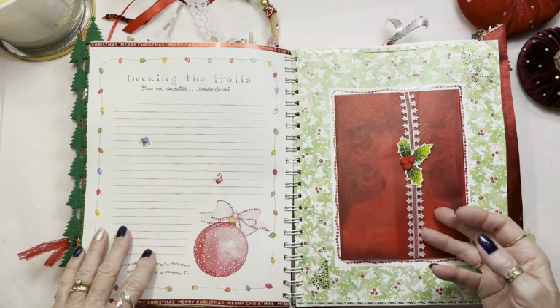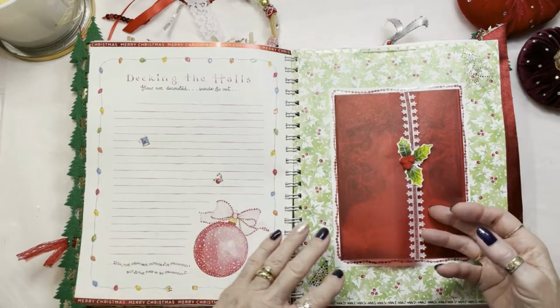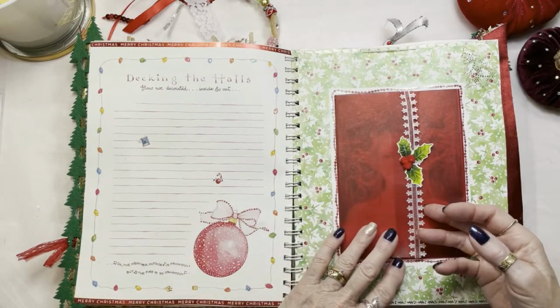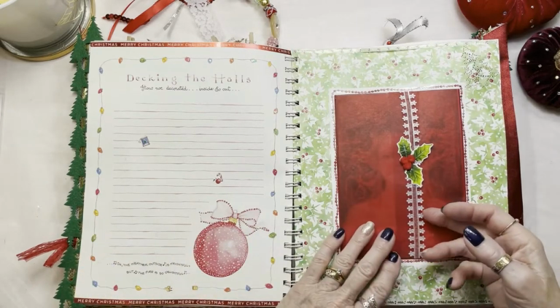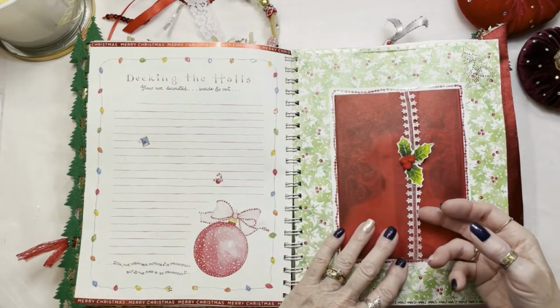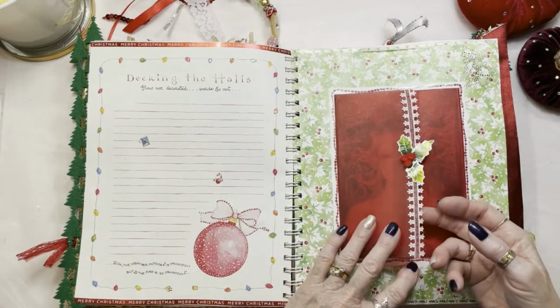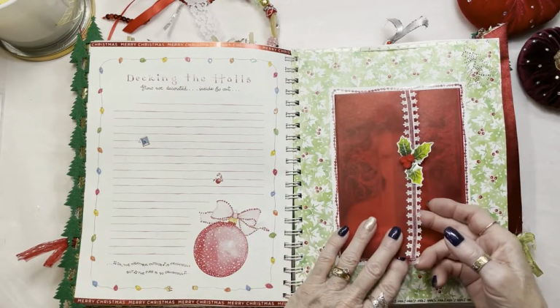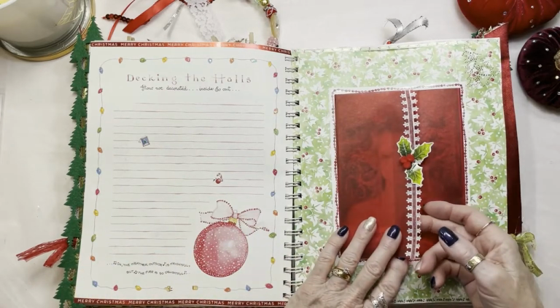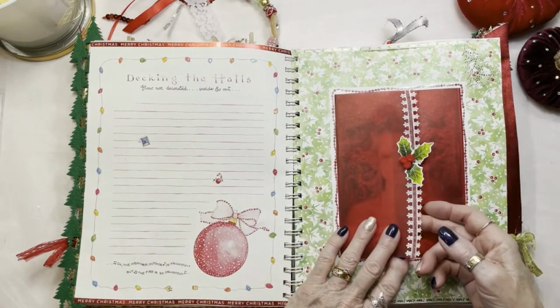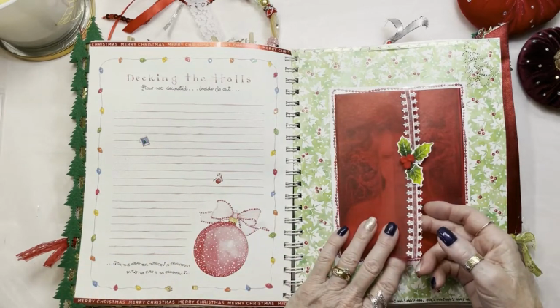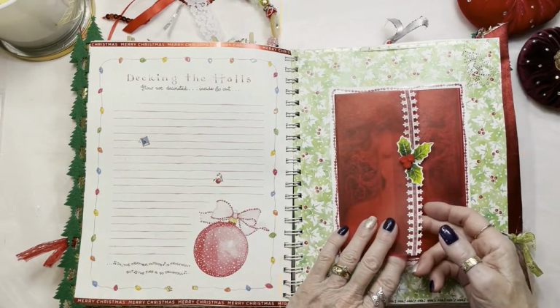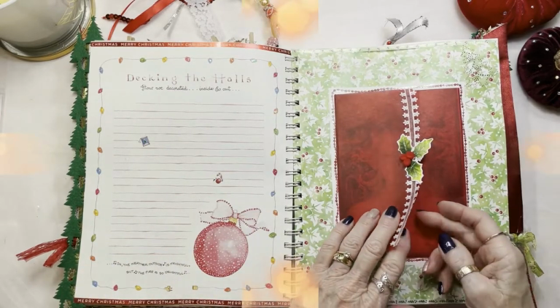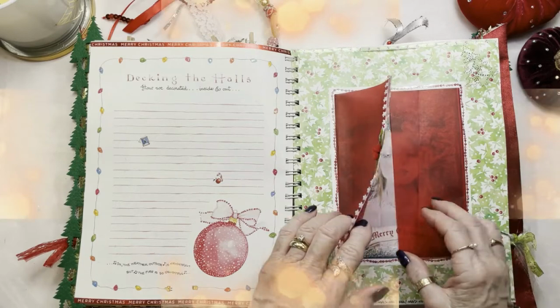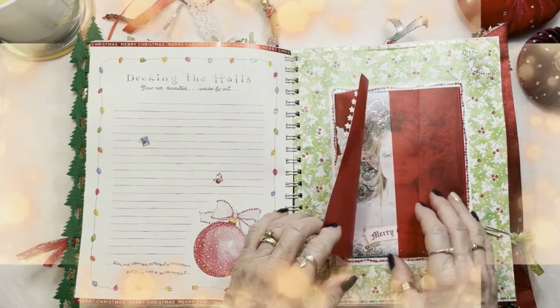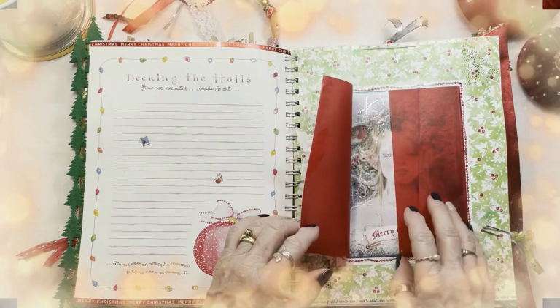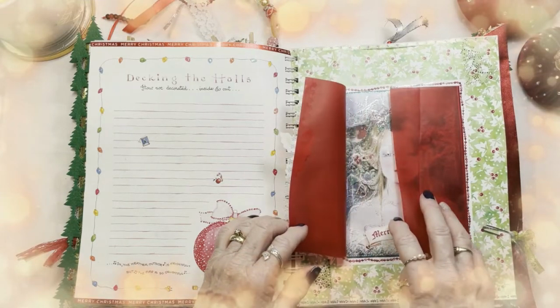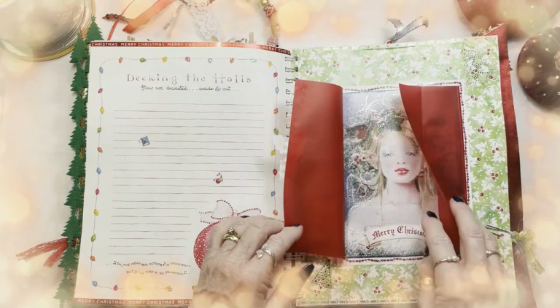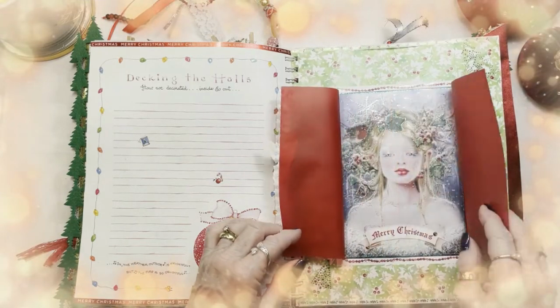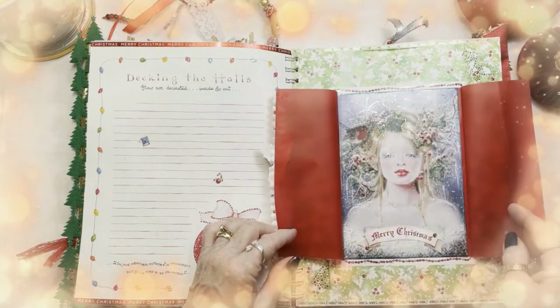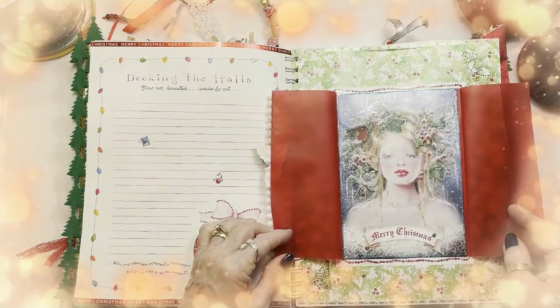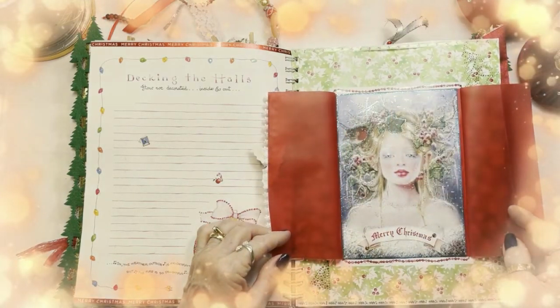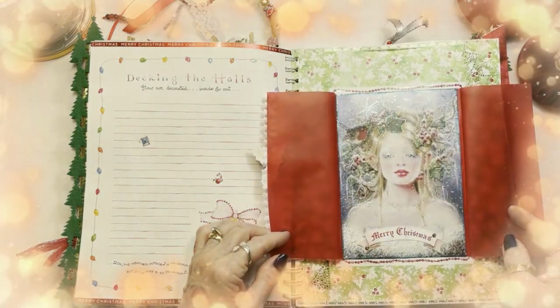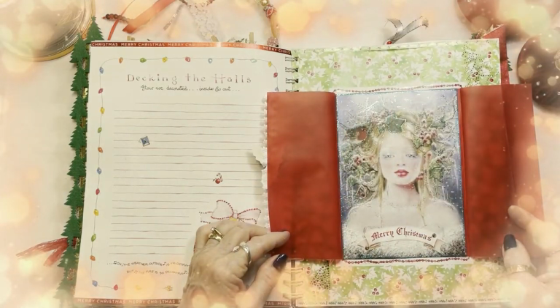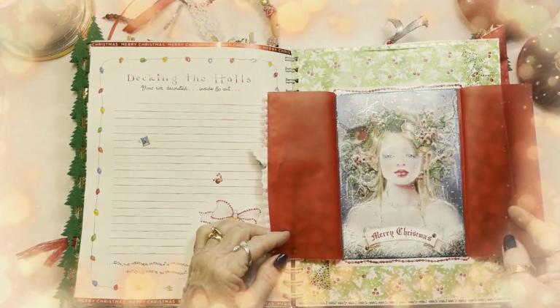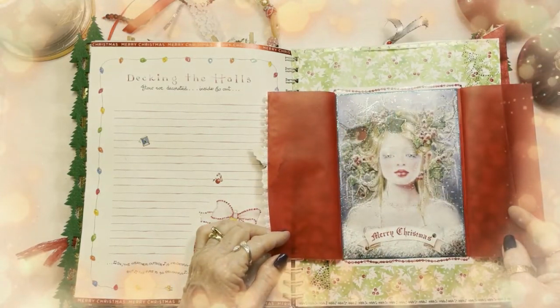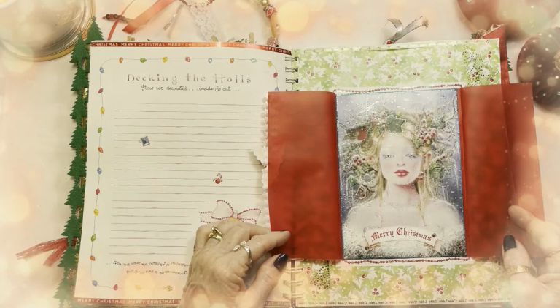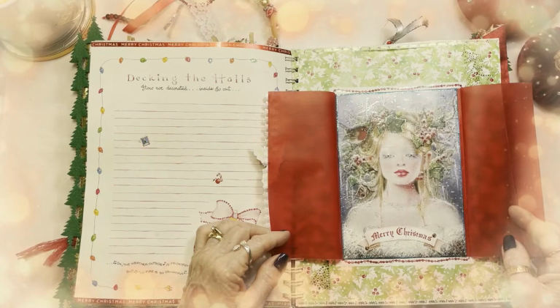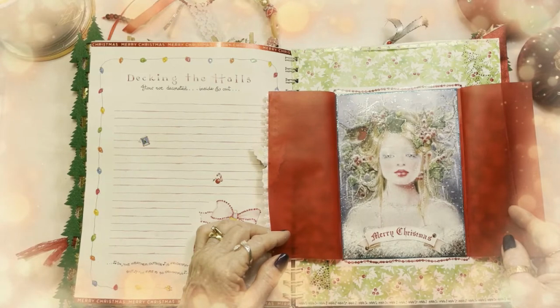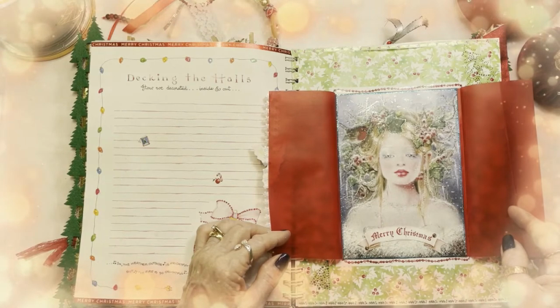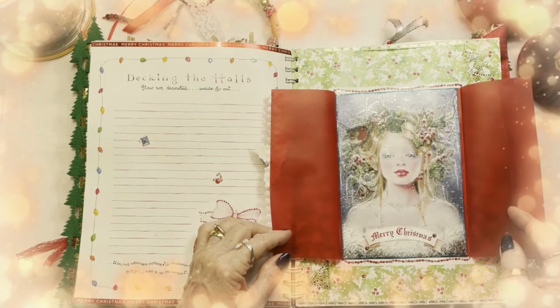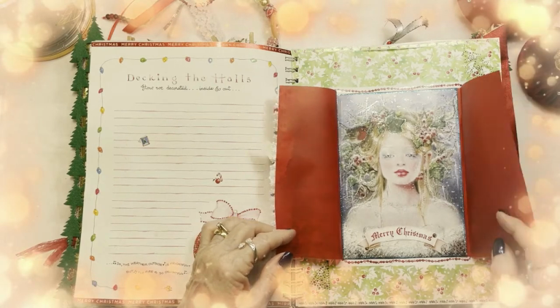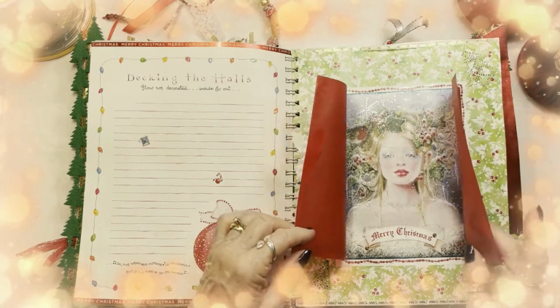And here's one of my signature things that I like to do in every book — I put a beautiful Christmas fairy. And she is beautiful.